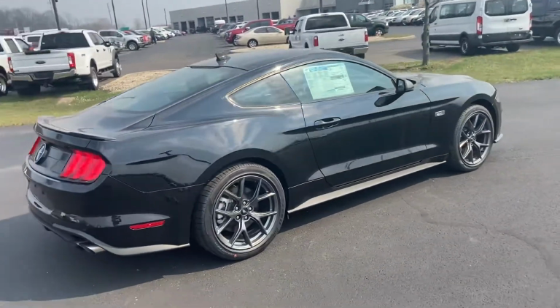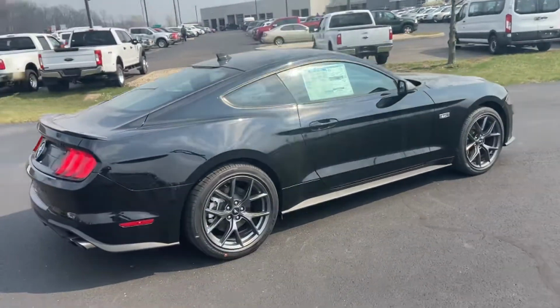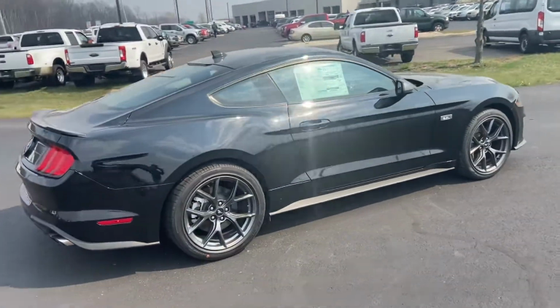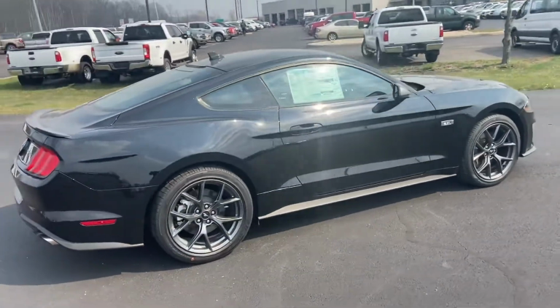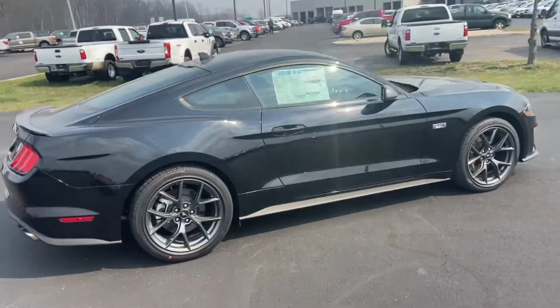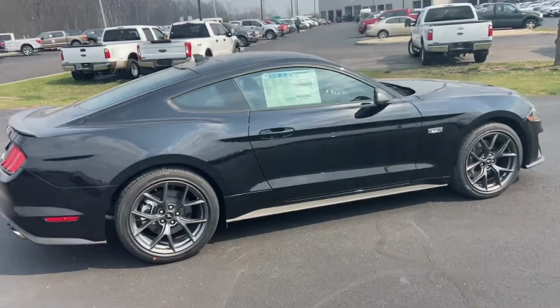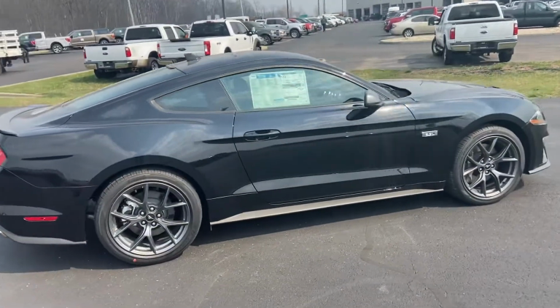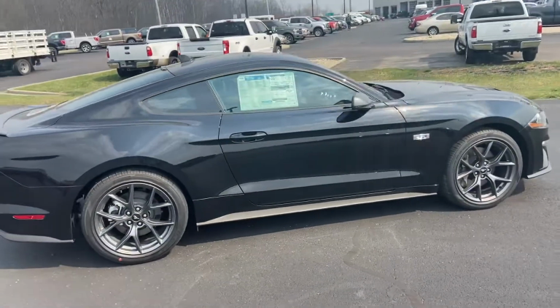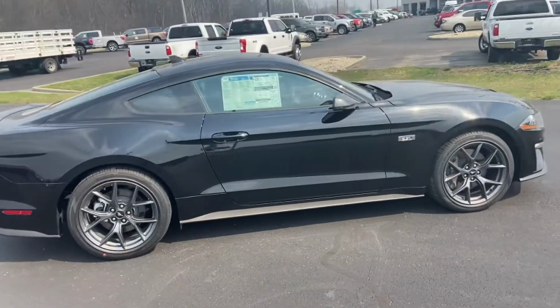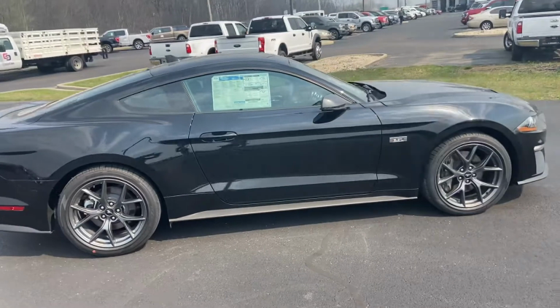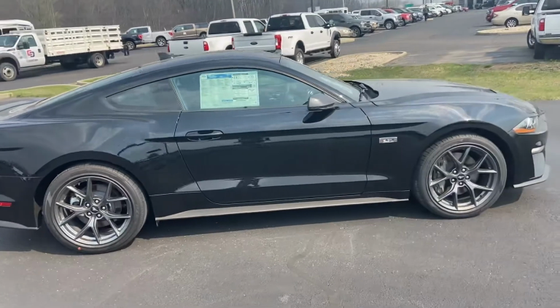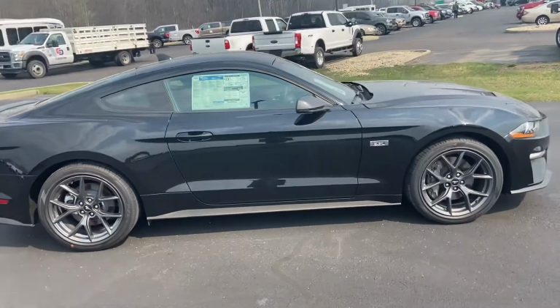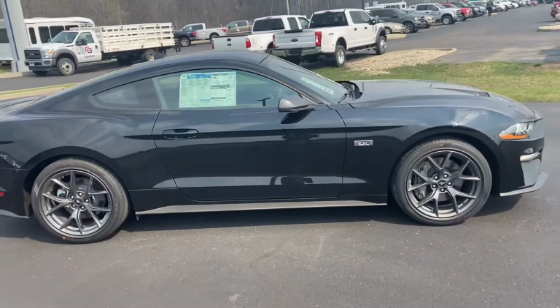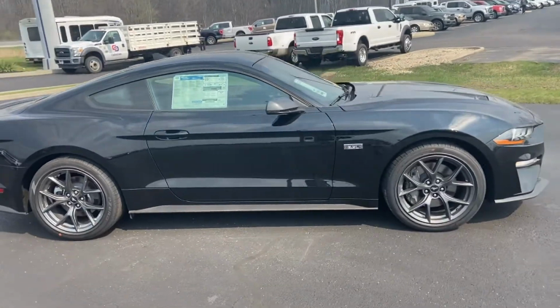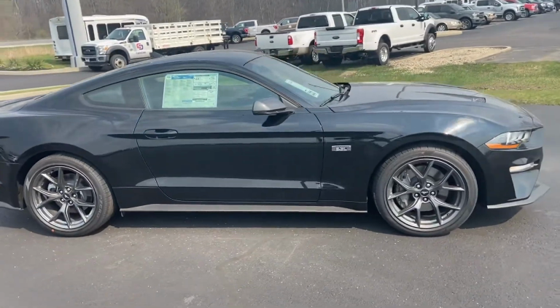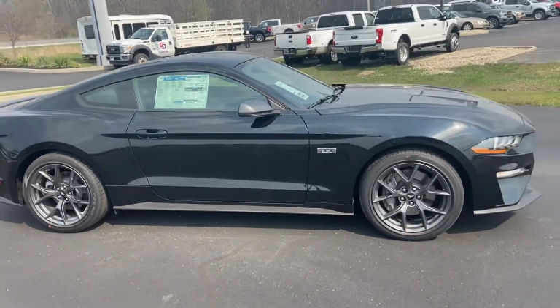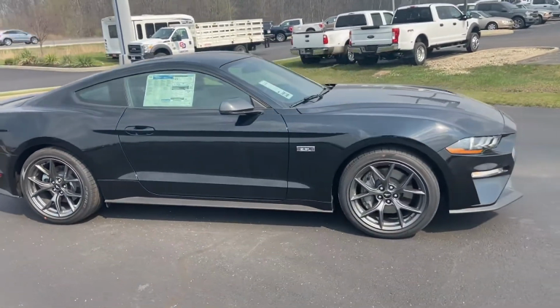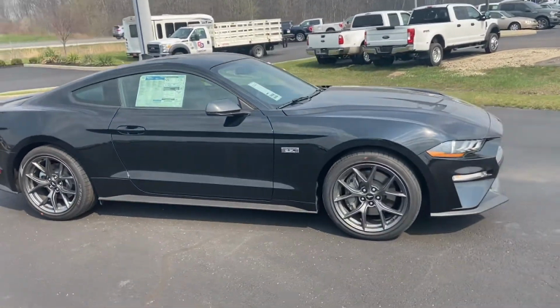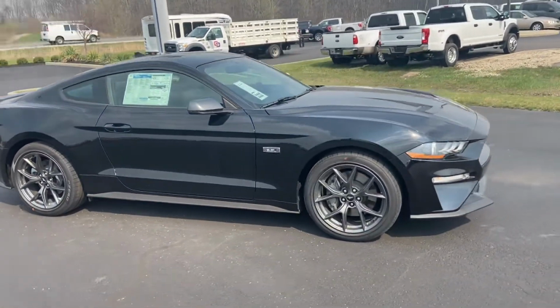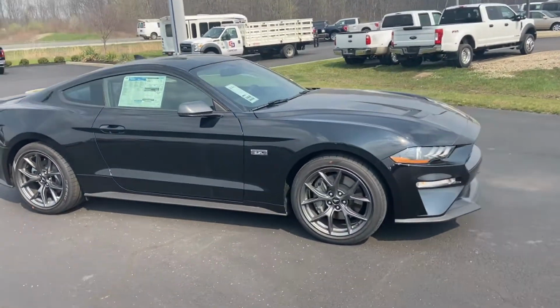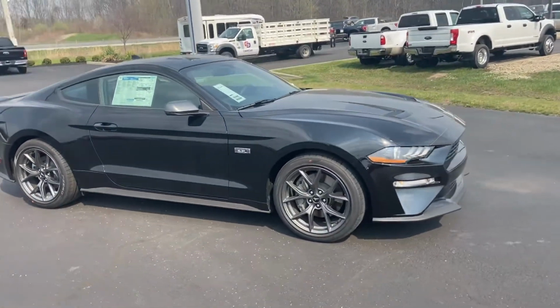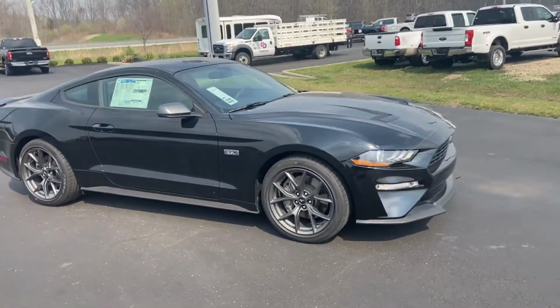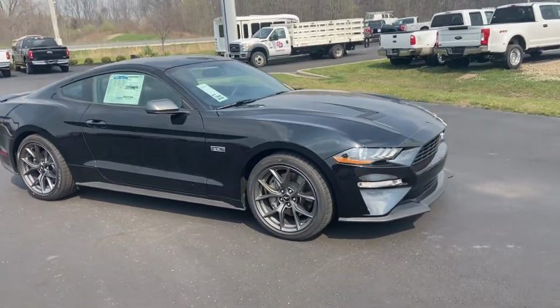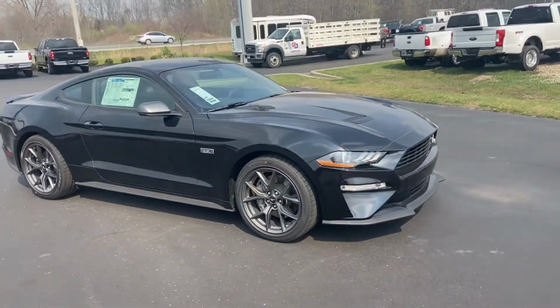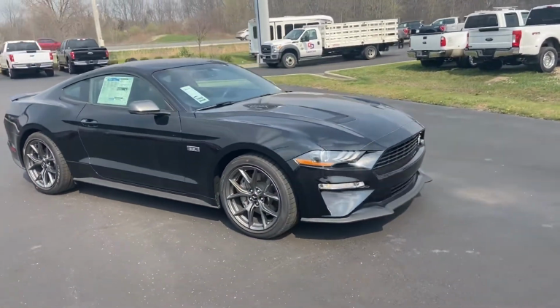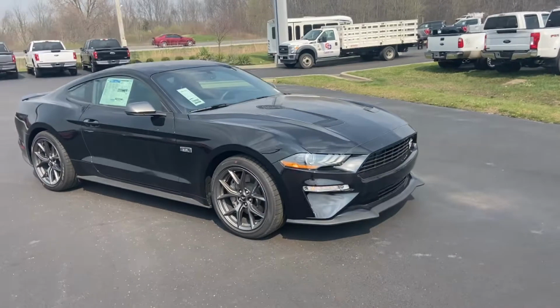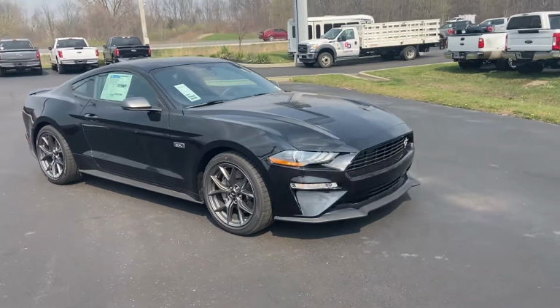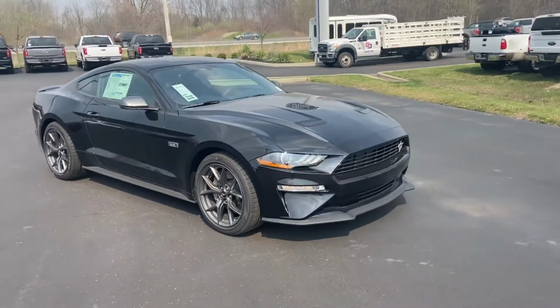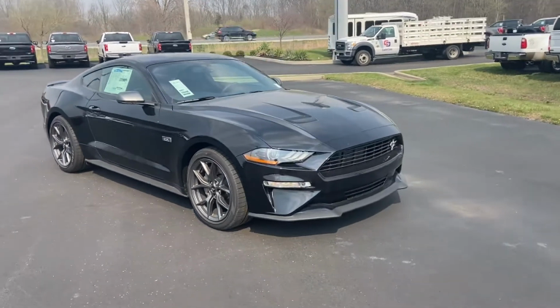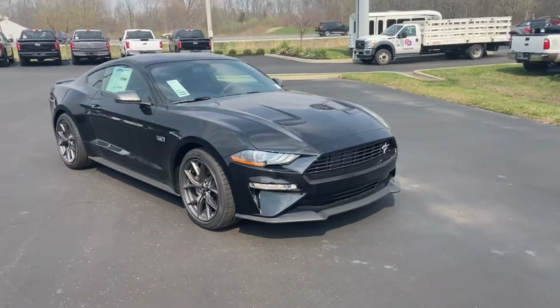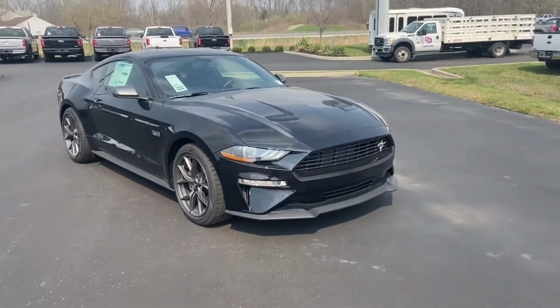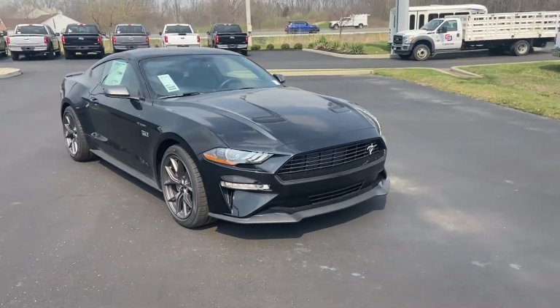This is your 2020 Ford Mustang. My name is Steve Angle at Bill Estes Ford. 317-852-2231.